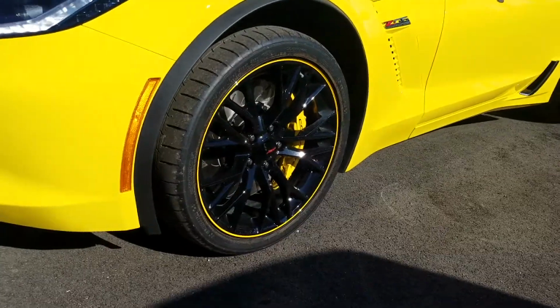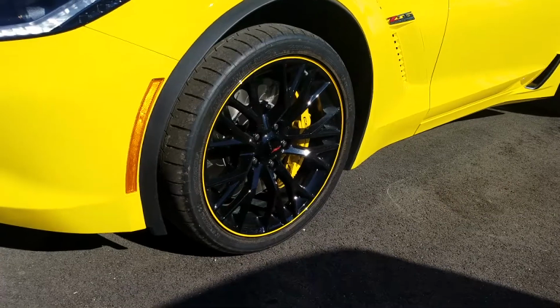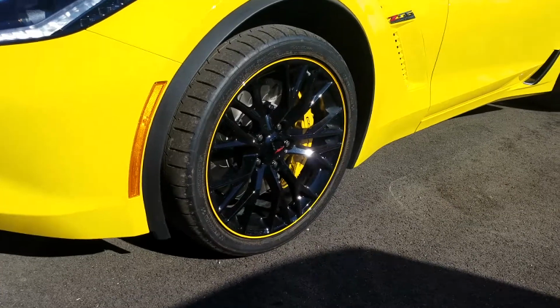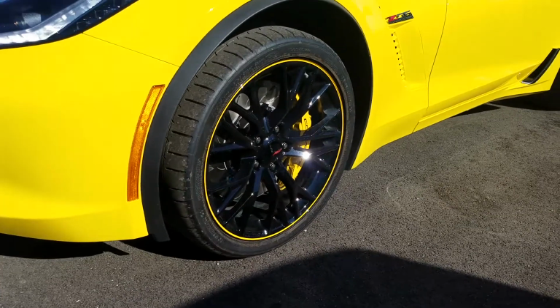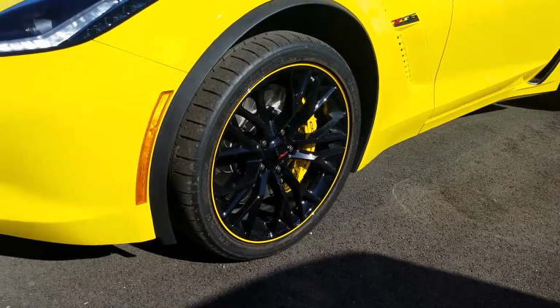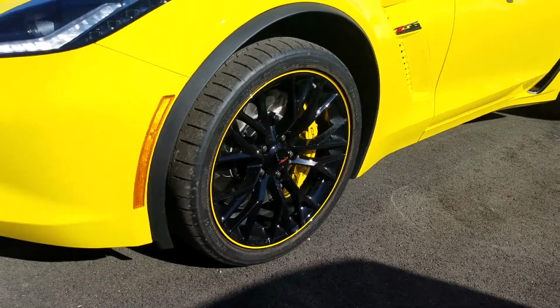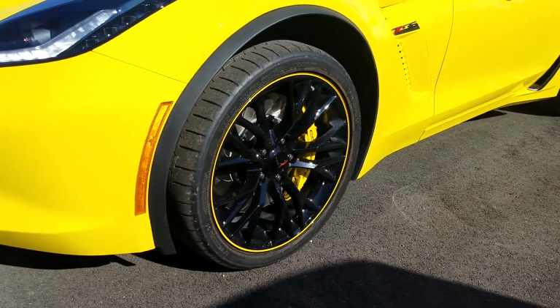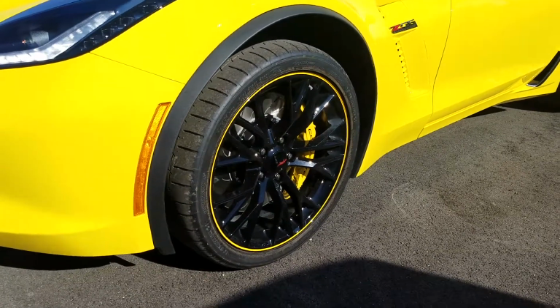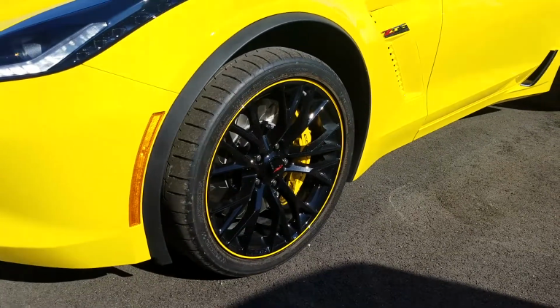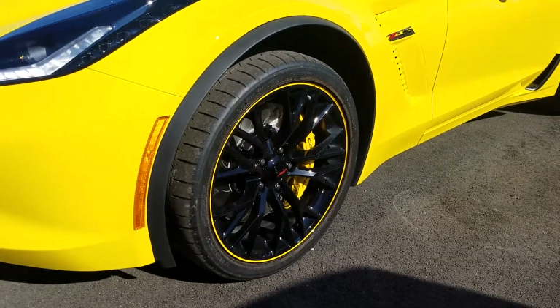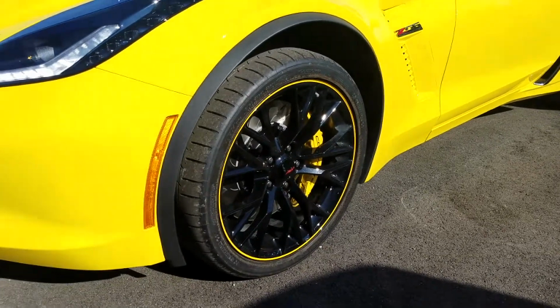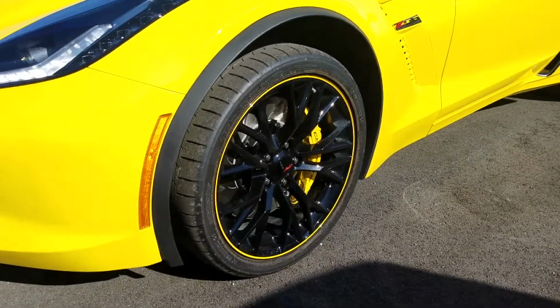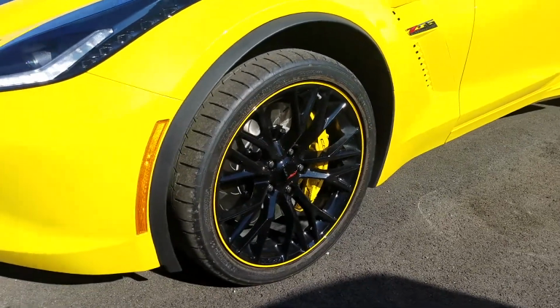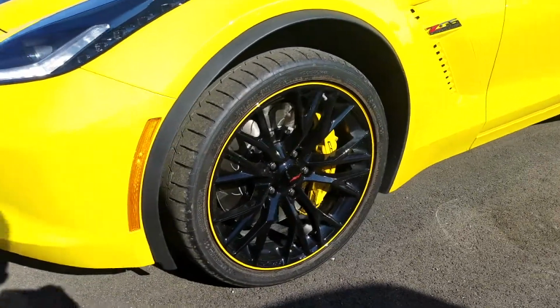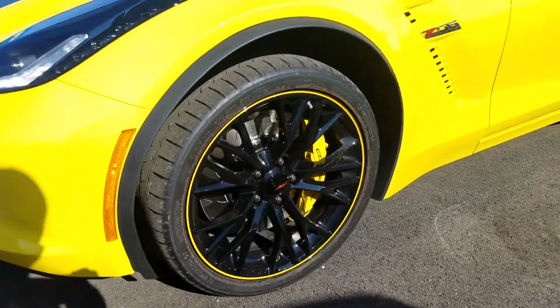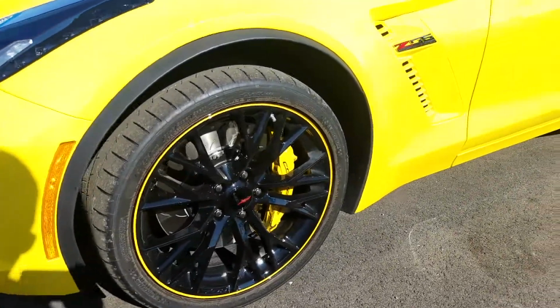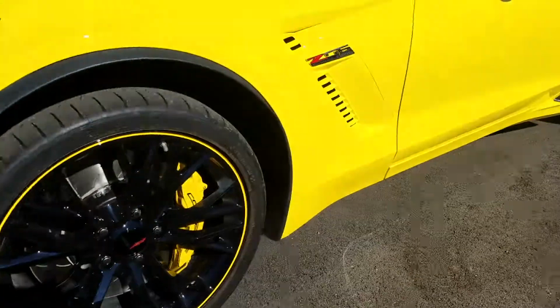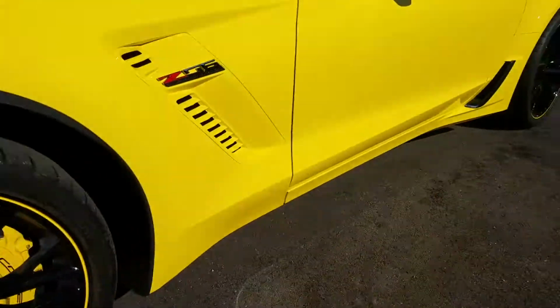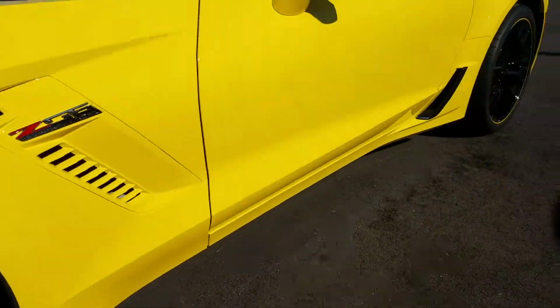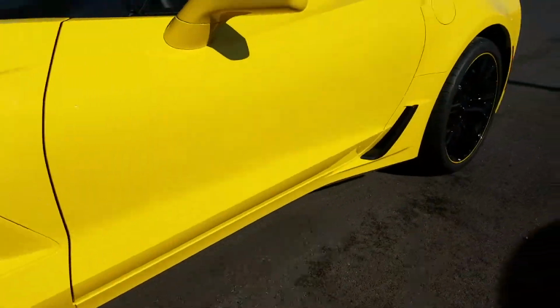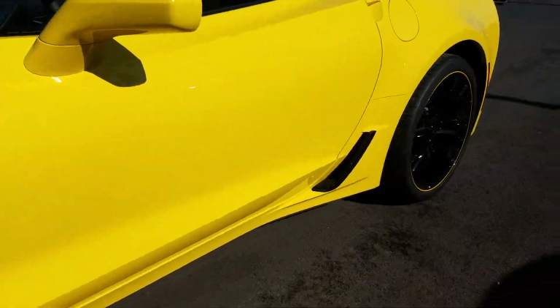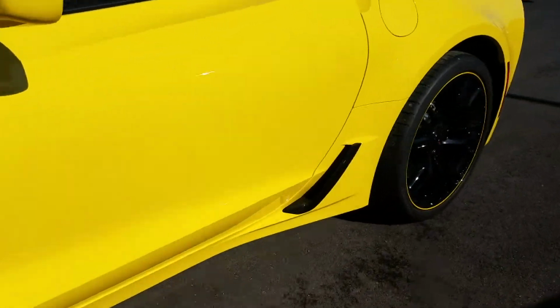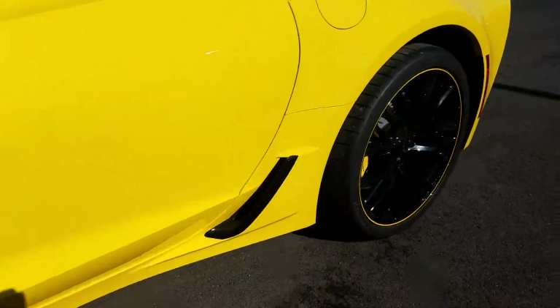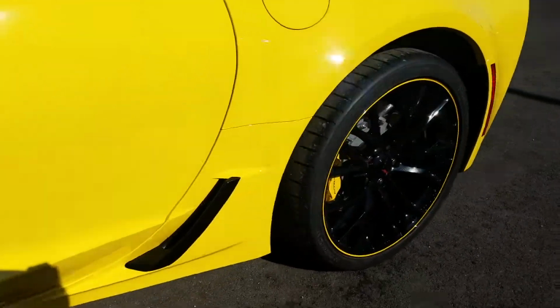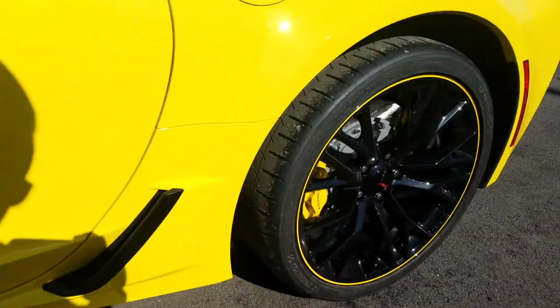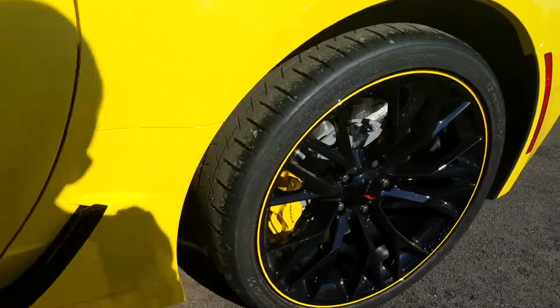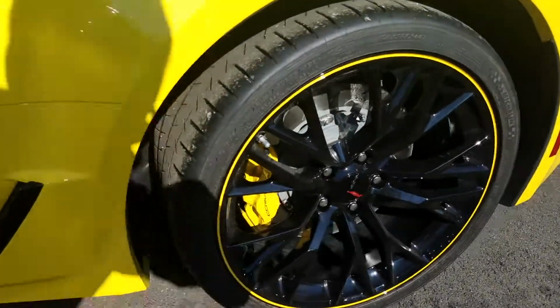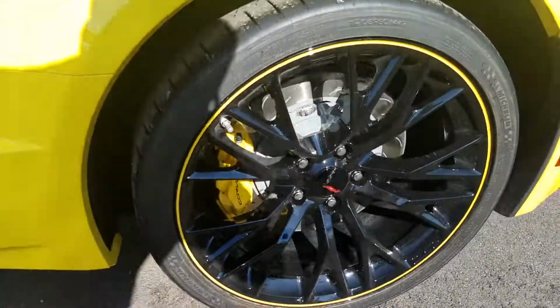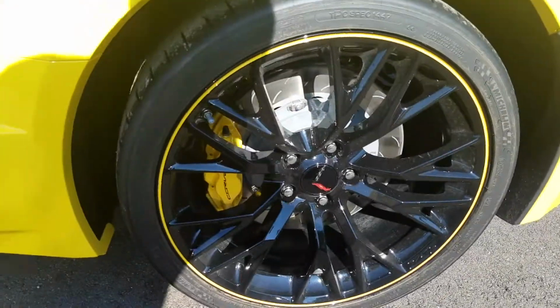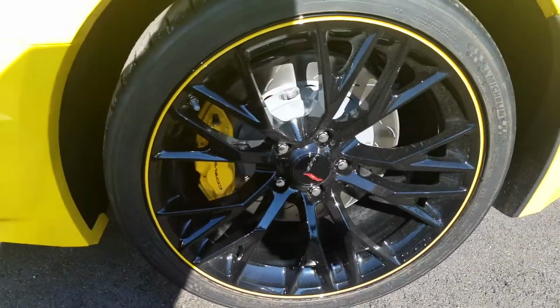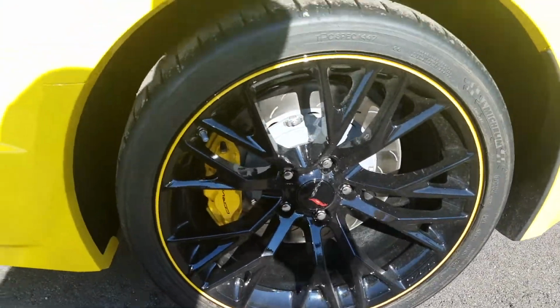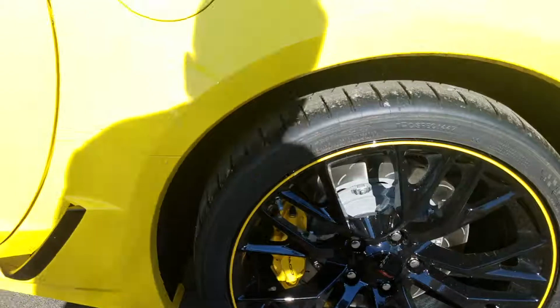Some nice 19-inch rims up front with the summer tires there — yellow line. Really beautiful 20 inches to the back. Brembo brakes in there.